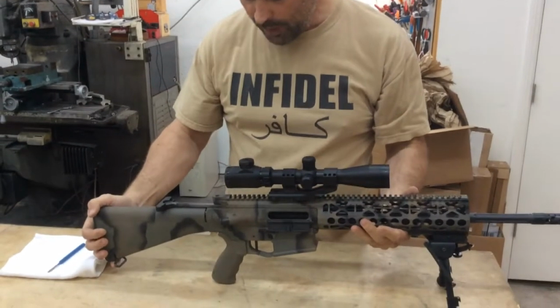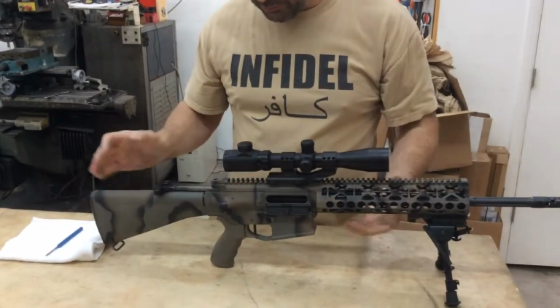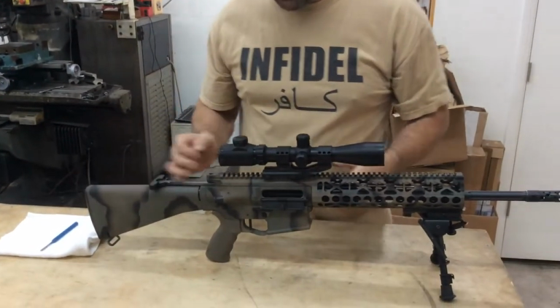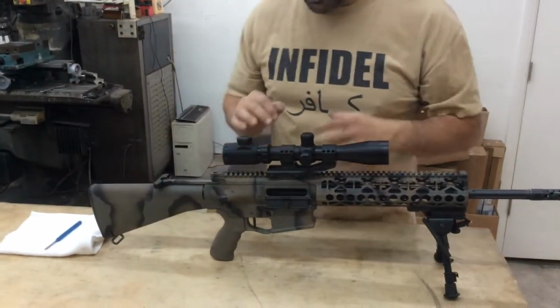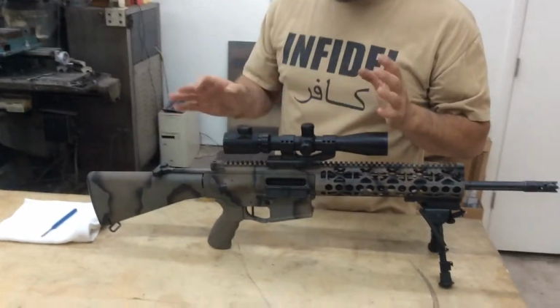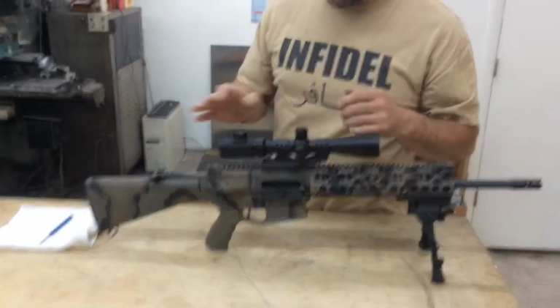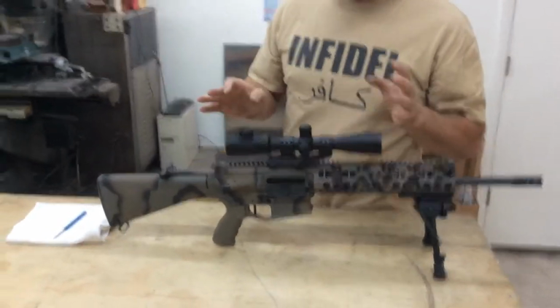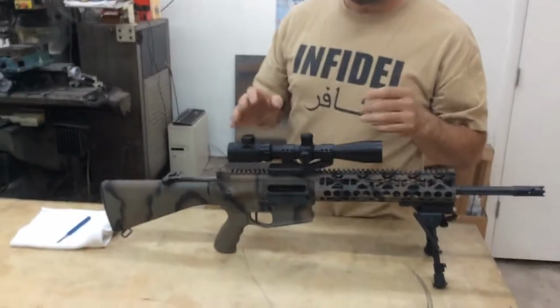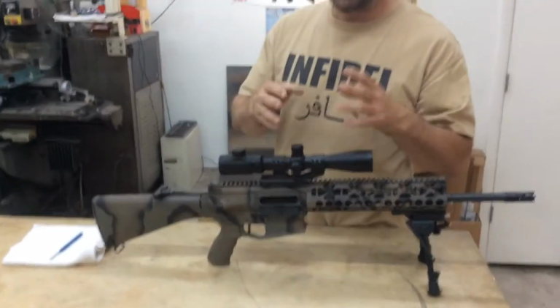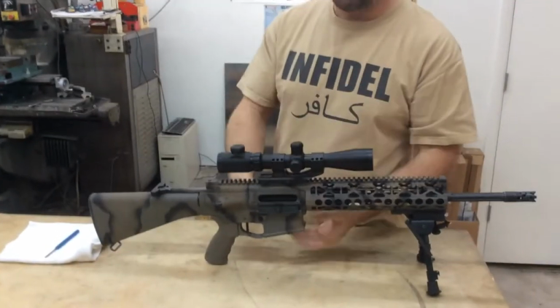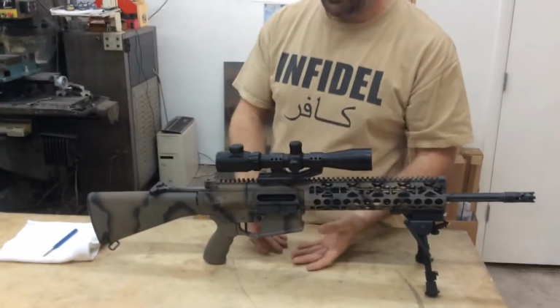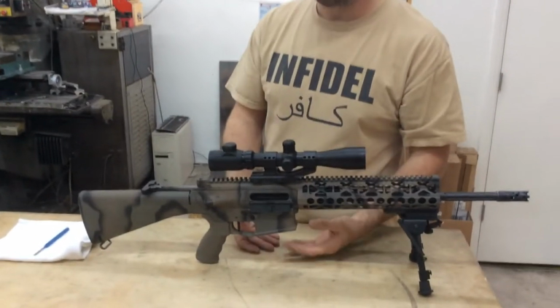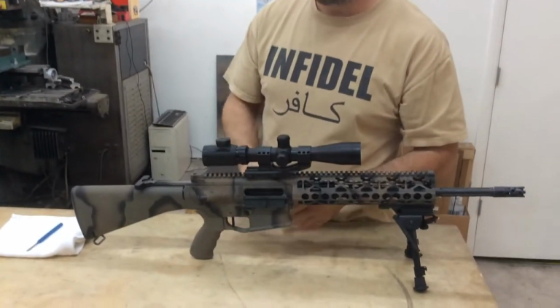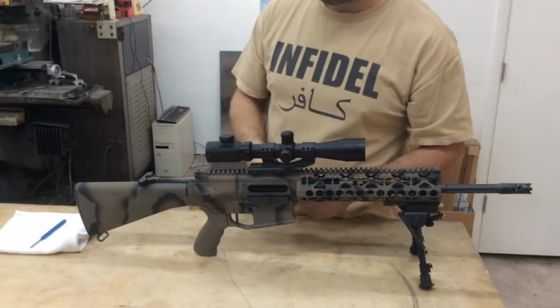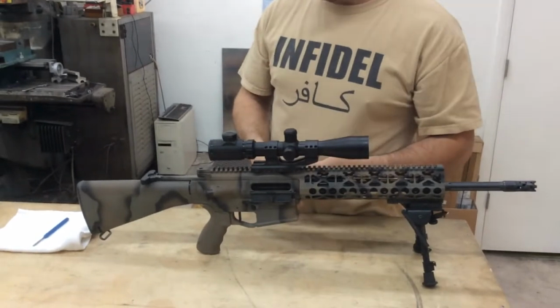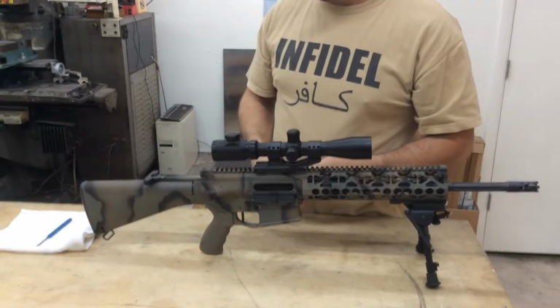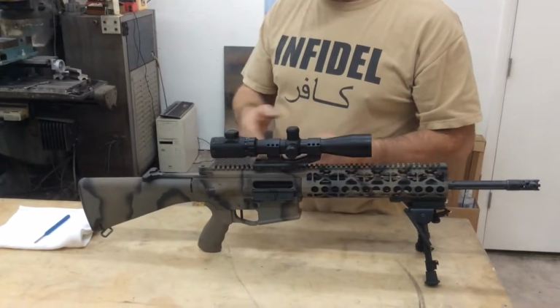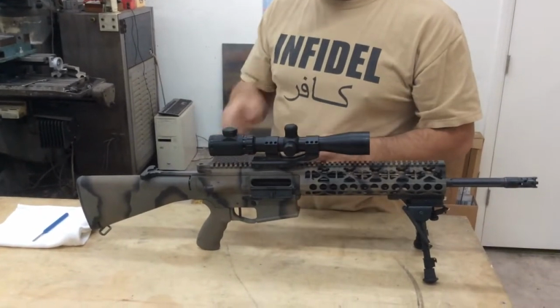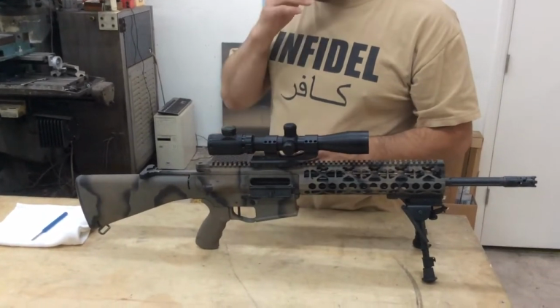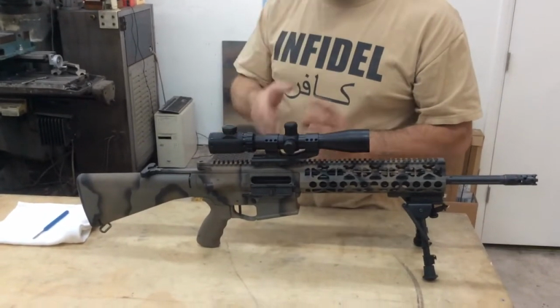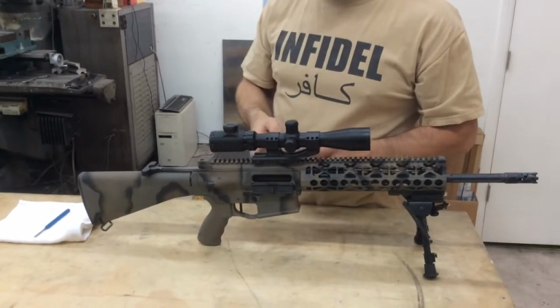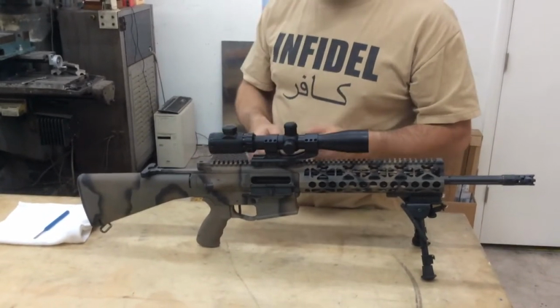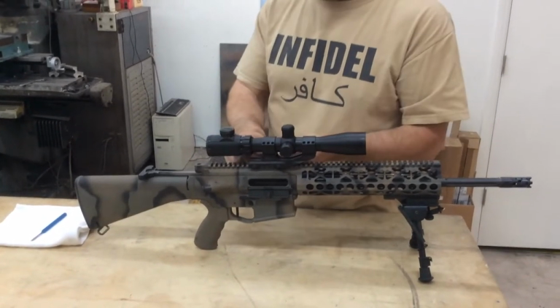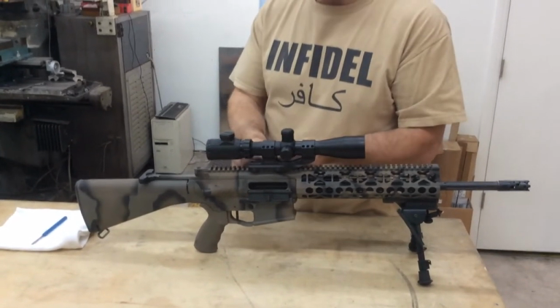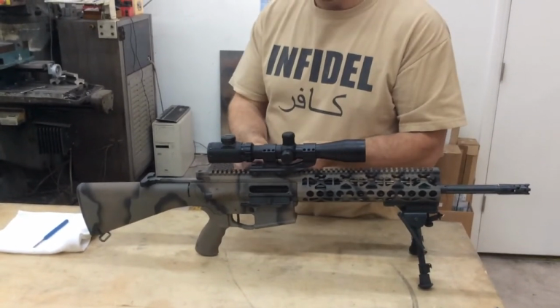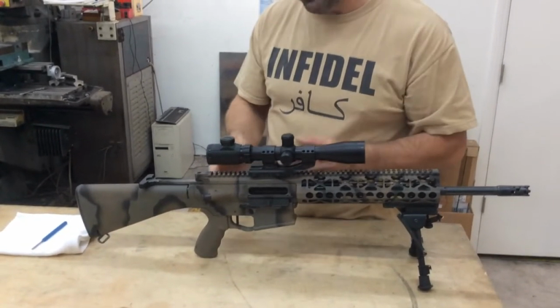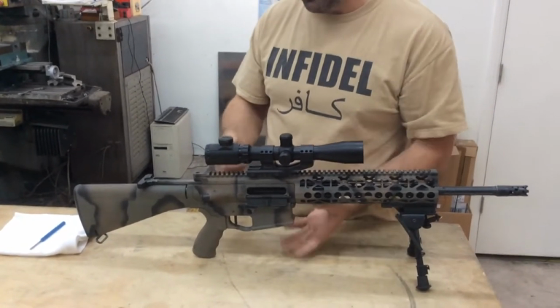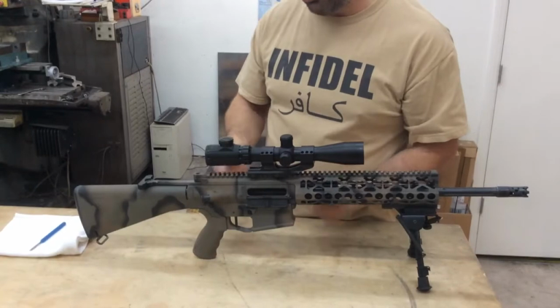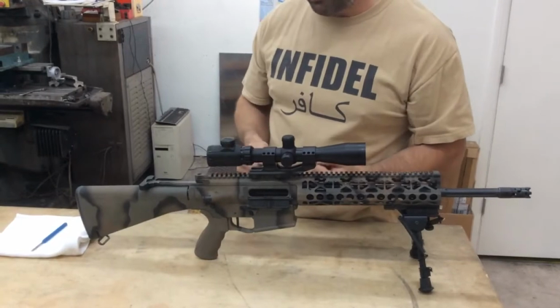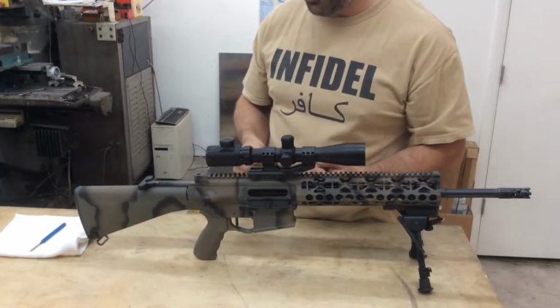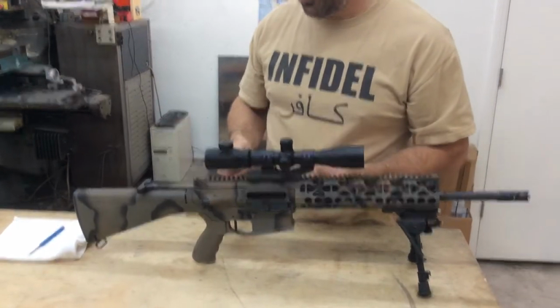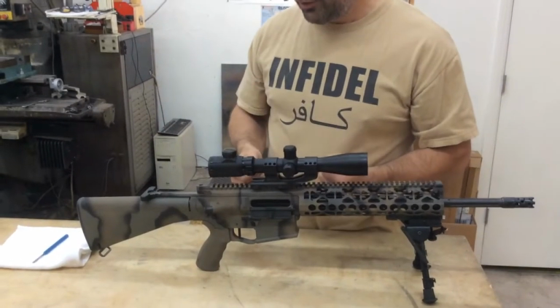At most ranges, when they go to the ceasefire and safety, they're going to ask you to take the magazine out of the weapon as well. You can lock the bolt back with an empty magazine and it will stay back, and then you can drop it out from there.